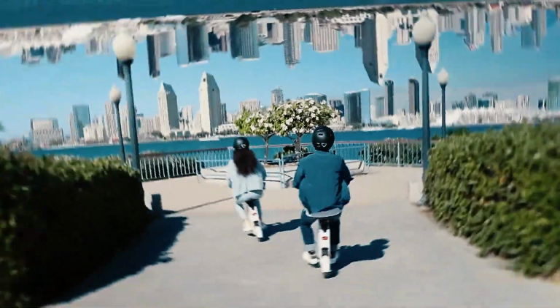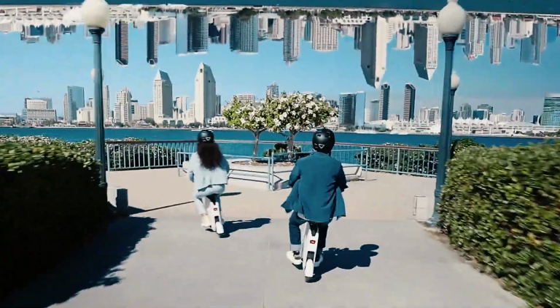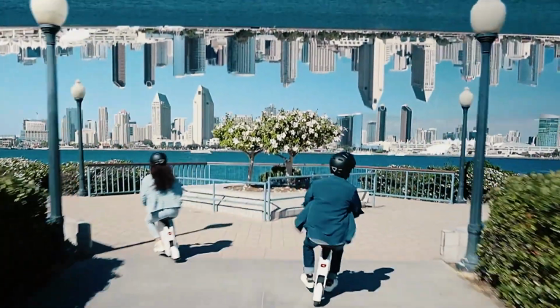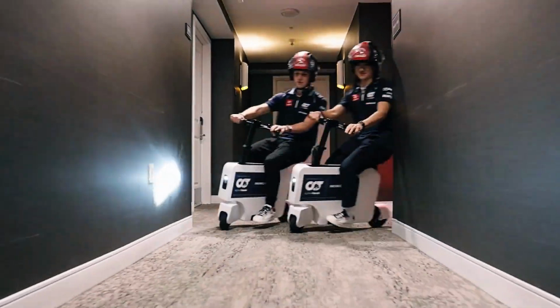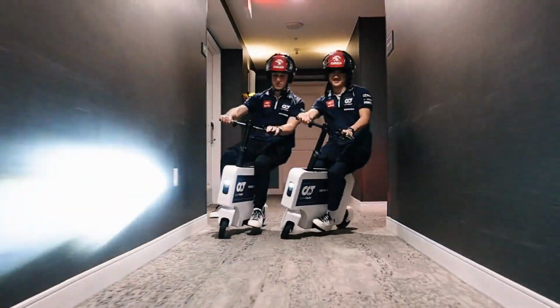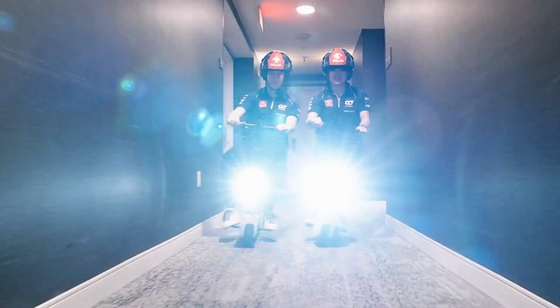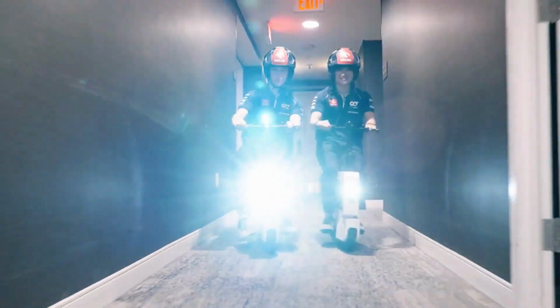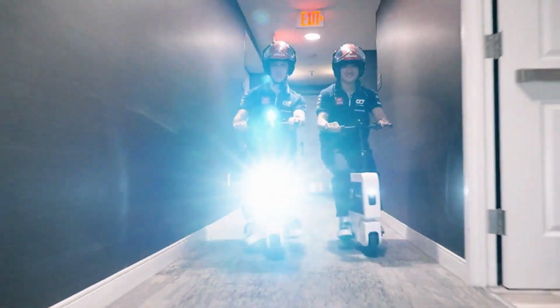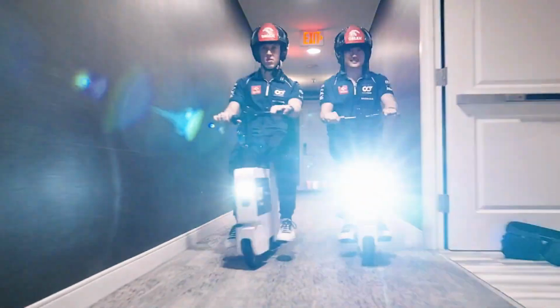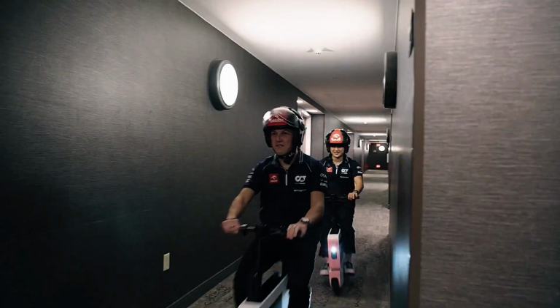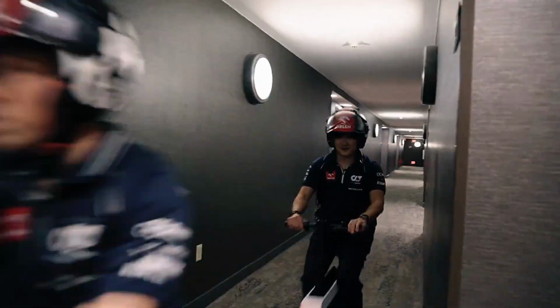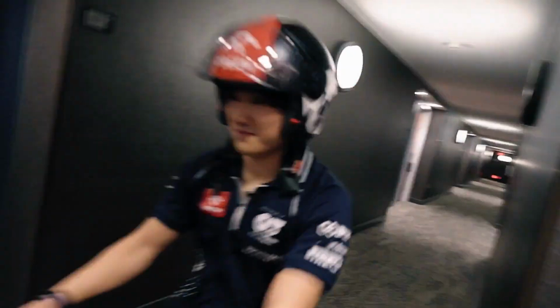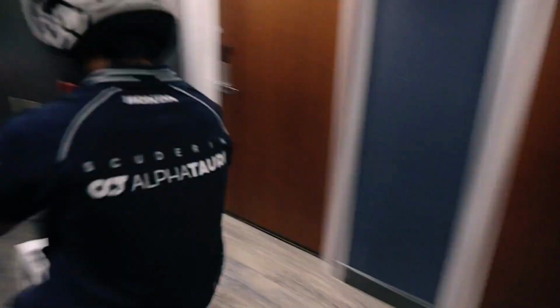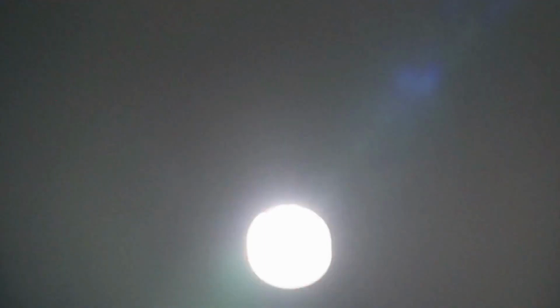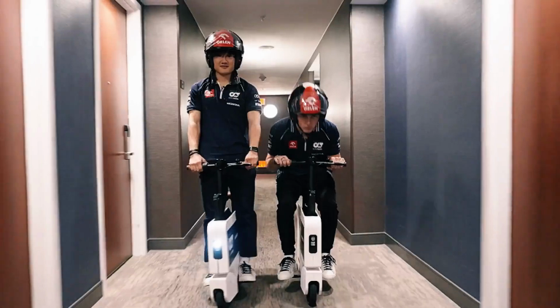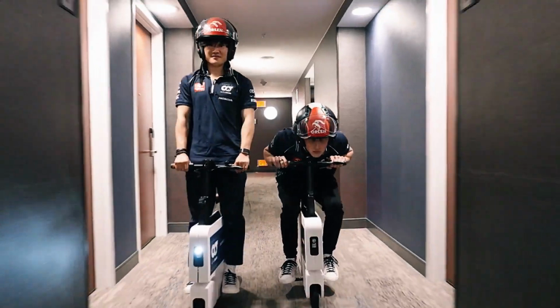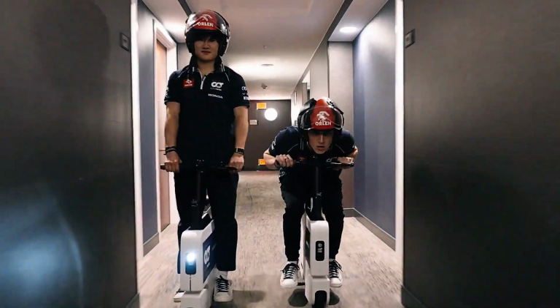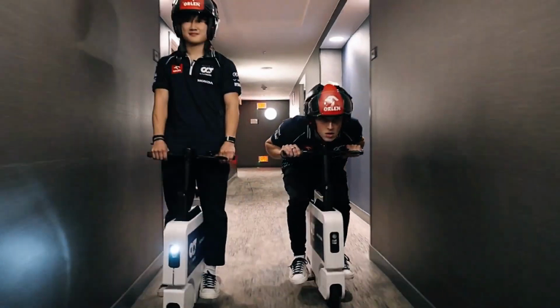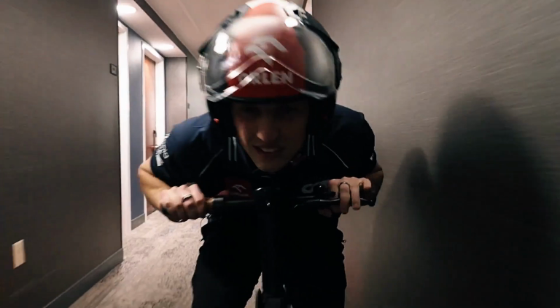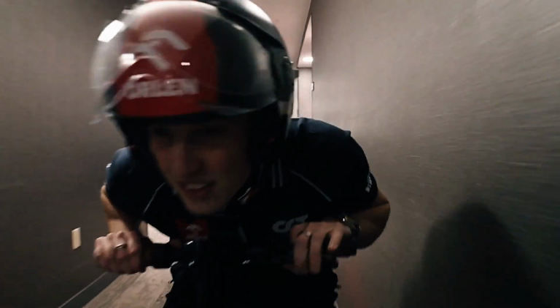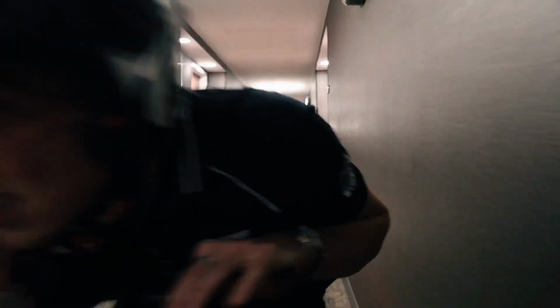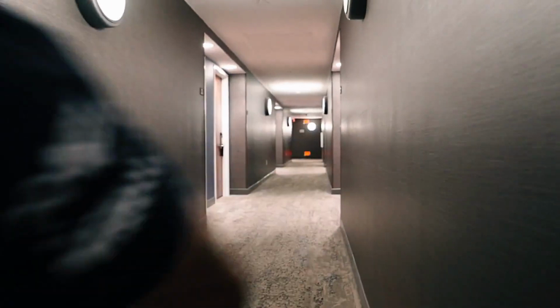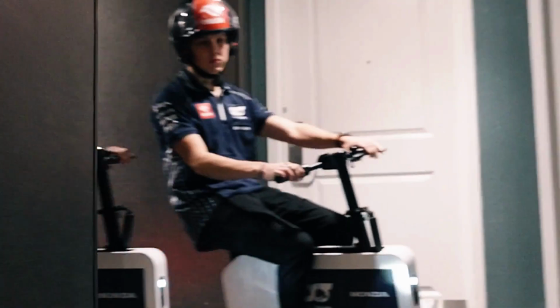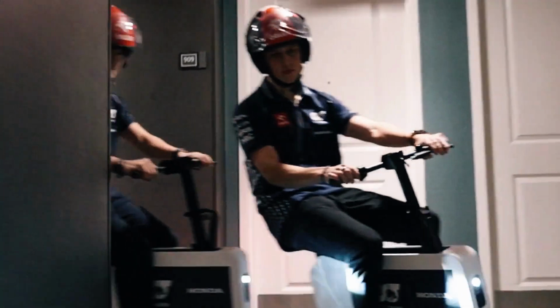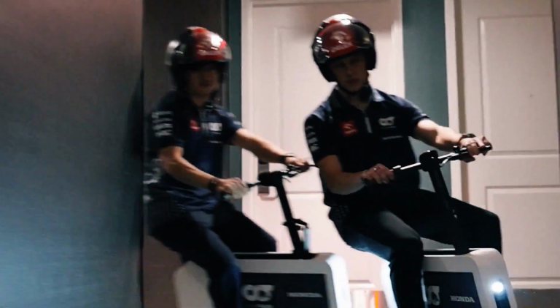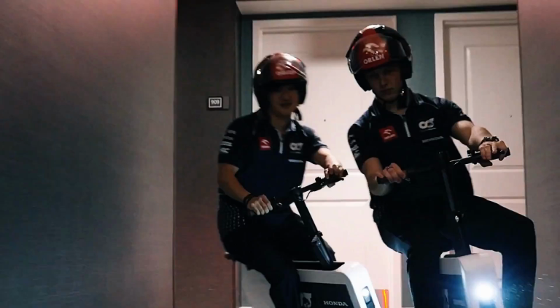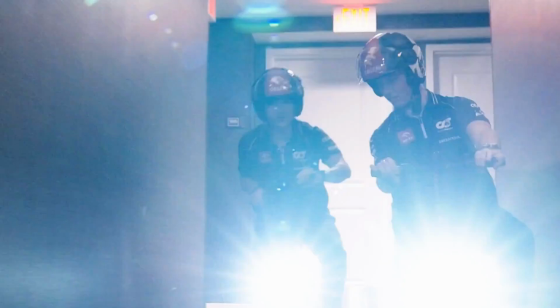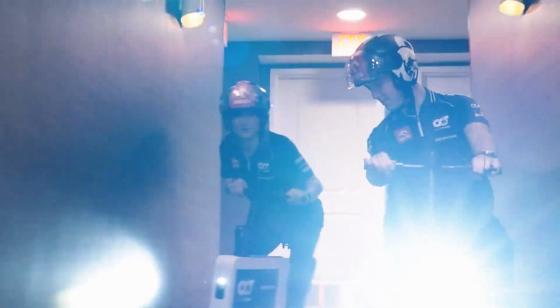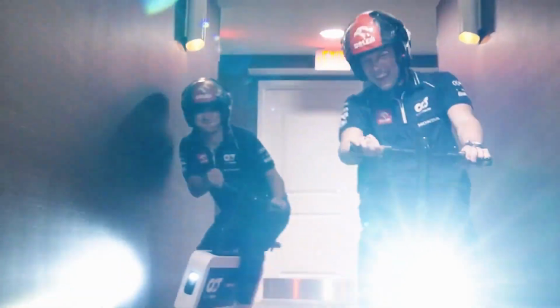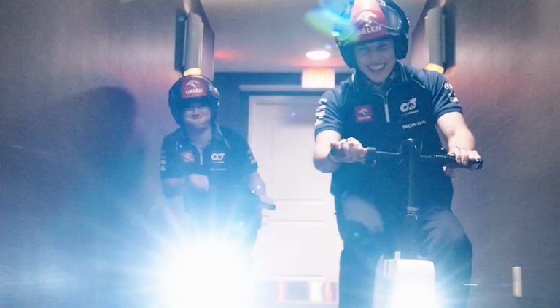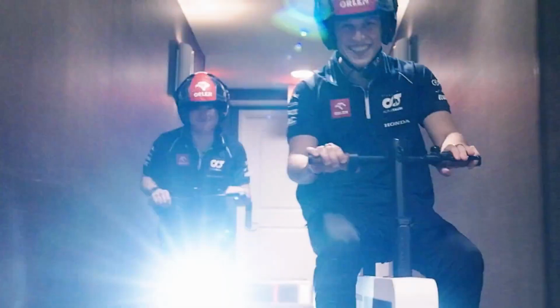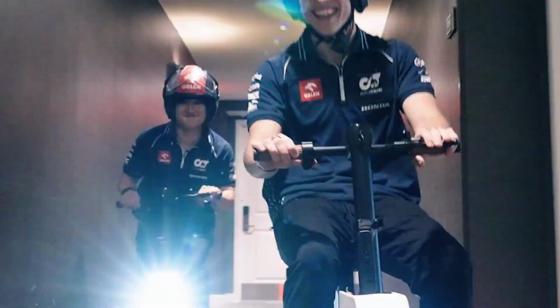Priced at one thousand dollars, the Moto Compacto isn't designed for heavy-duty tasks, but rather as a fun, eye-catching way to get around town — perfect for trips to the store or leisurely rides through the park.